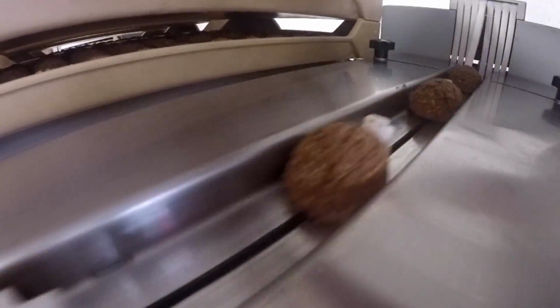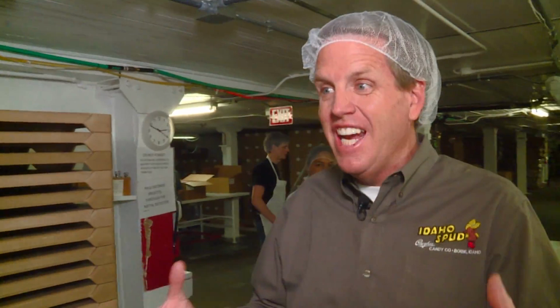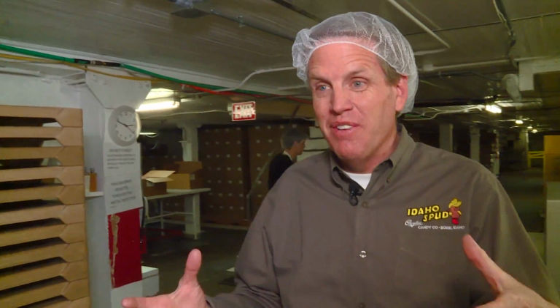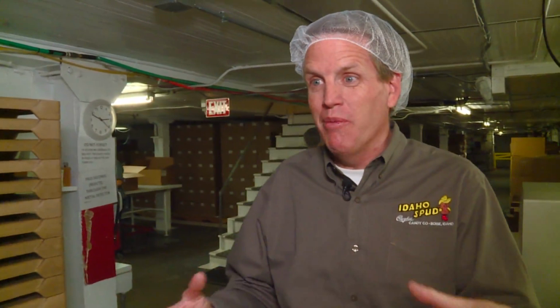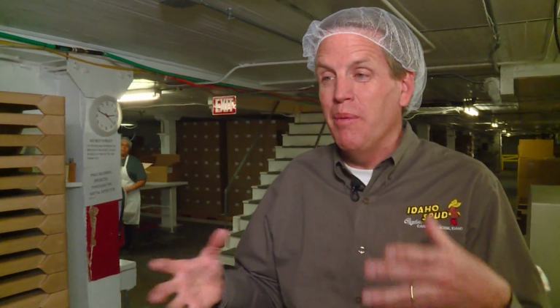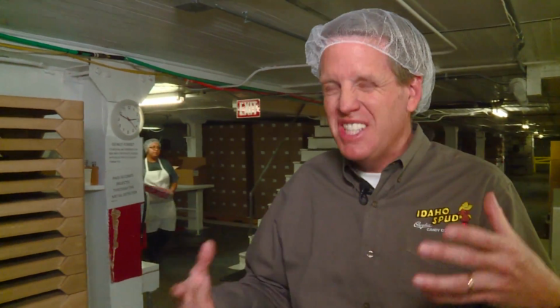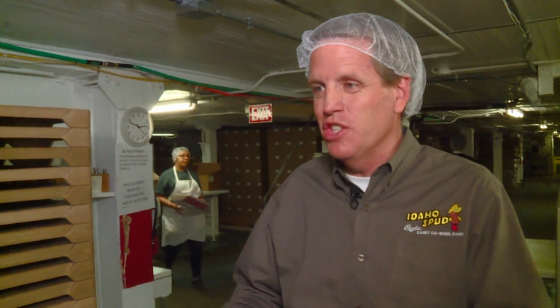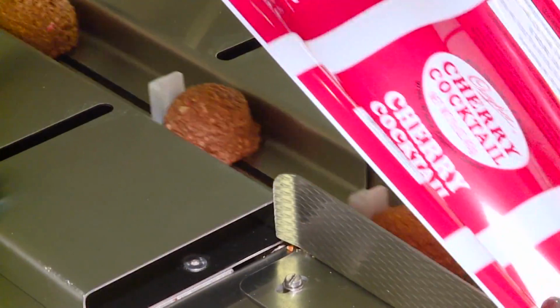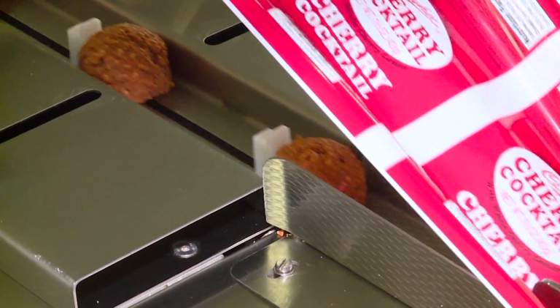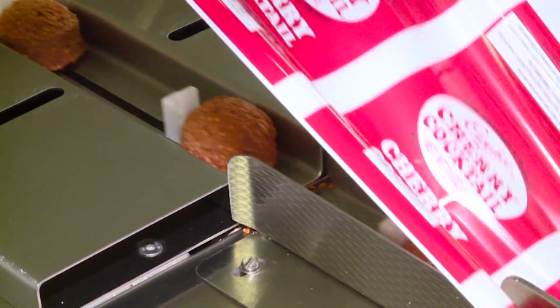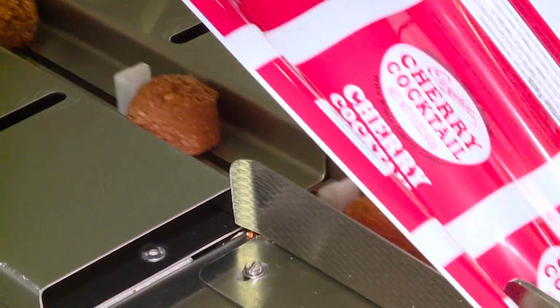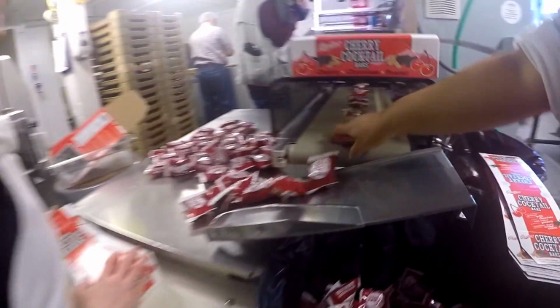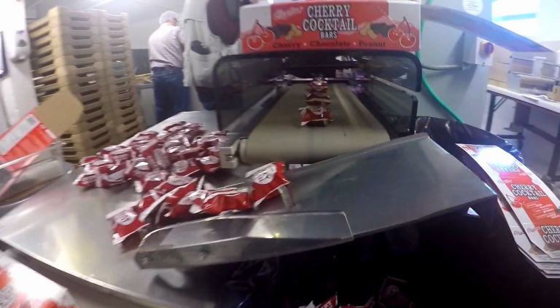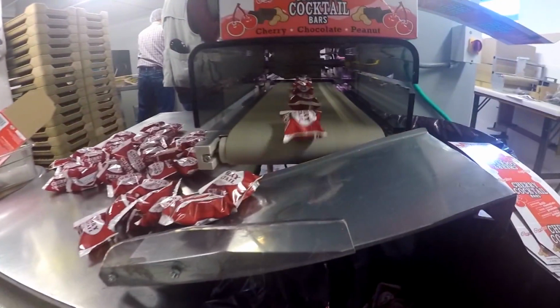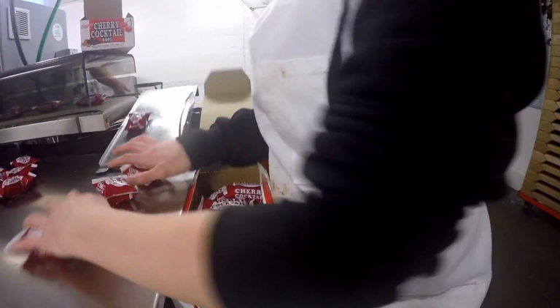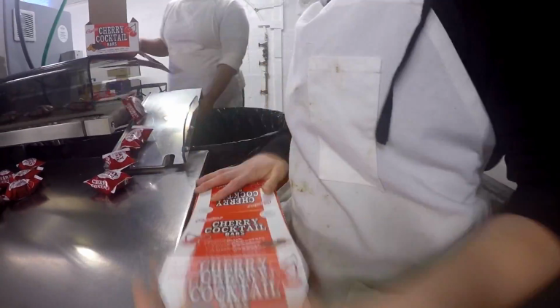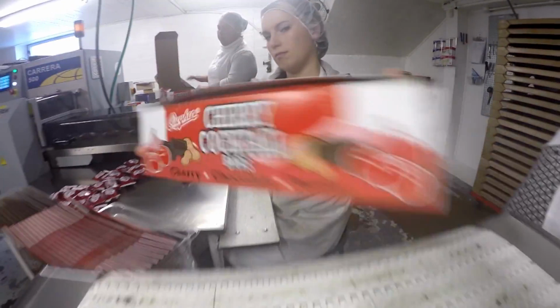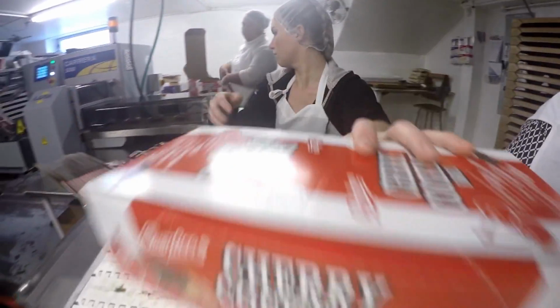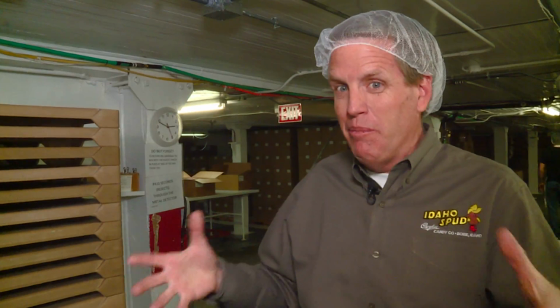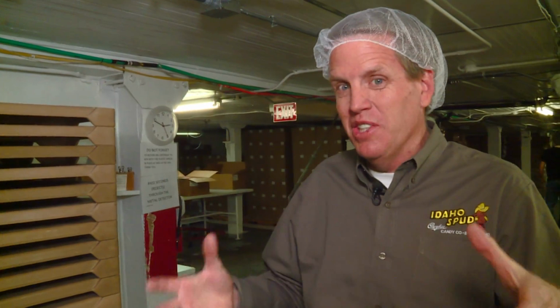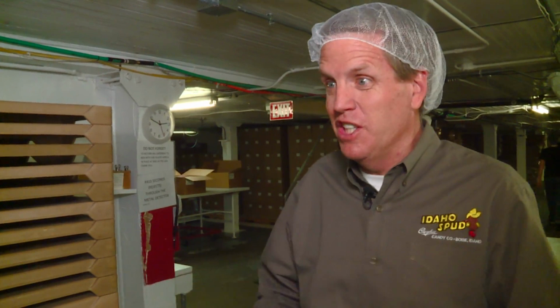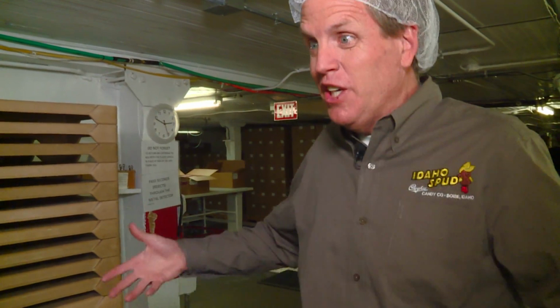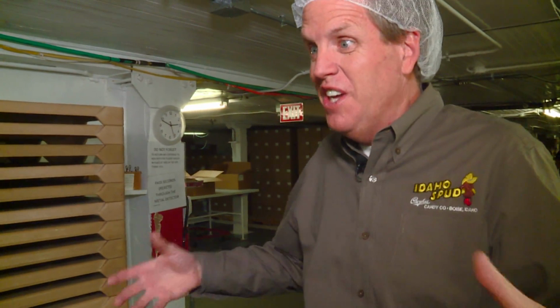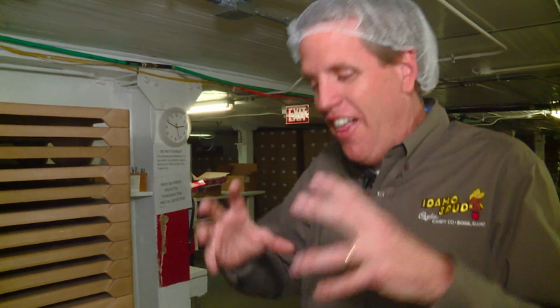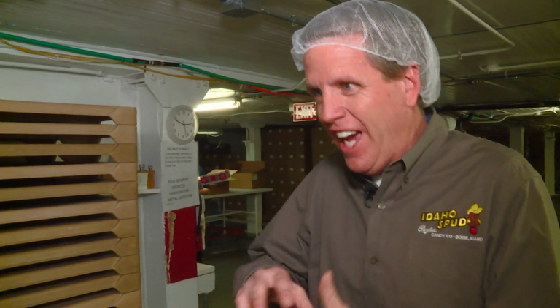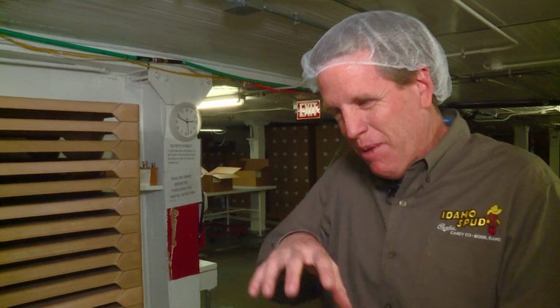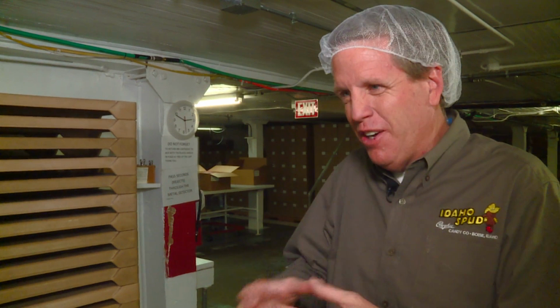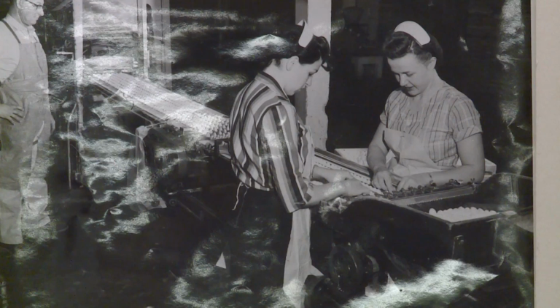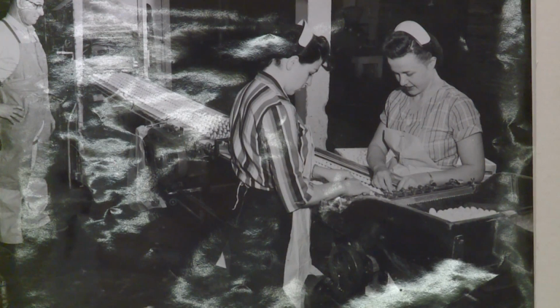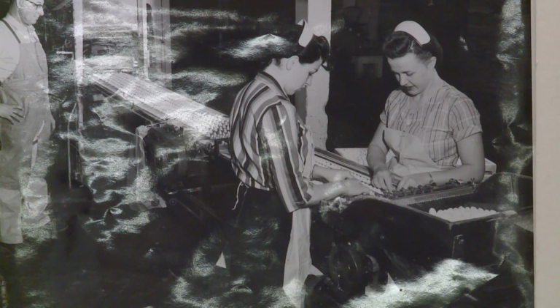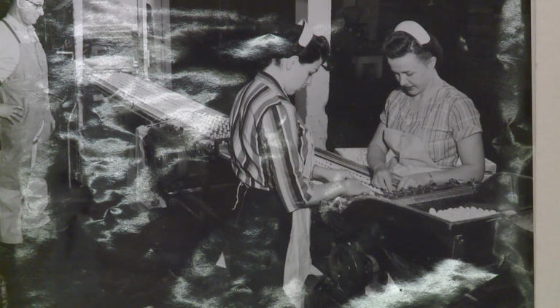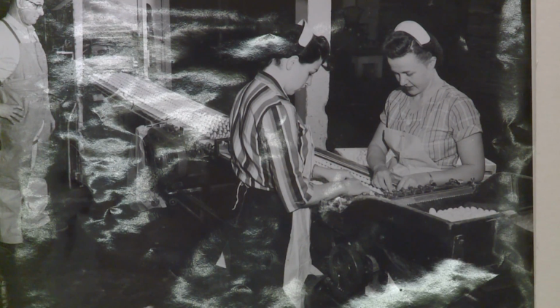When the candy company first came around, it was the teens and the 20s, and everything was wrapped by hand. I've got pictures of ladies in their heels hand-wrapping Idaho Spuds with foil, and then putting them in boxes.